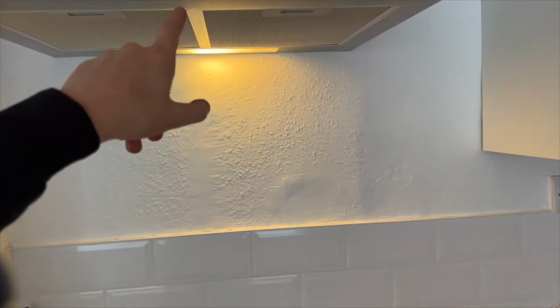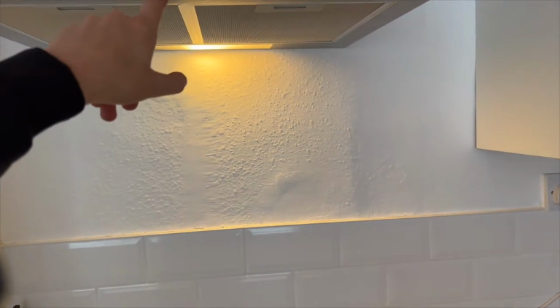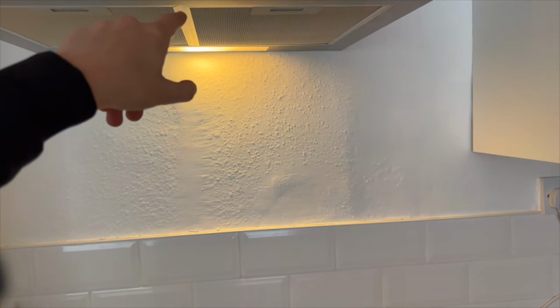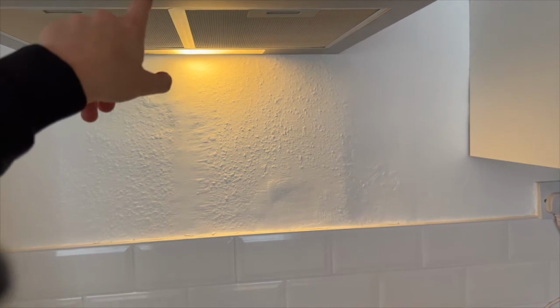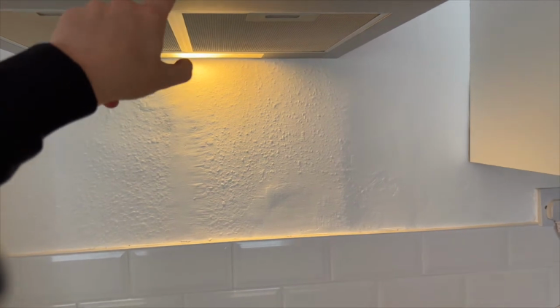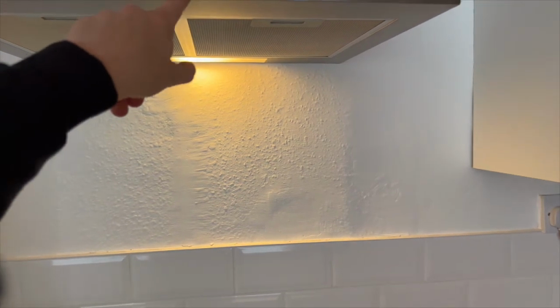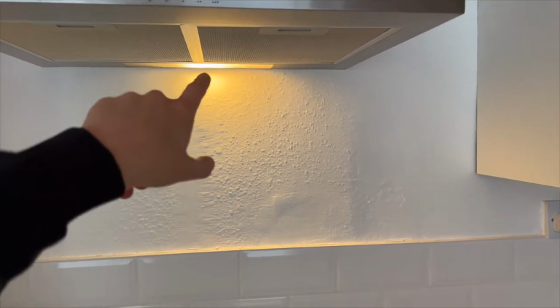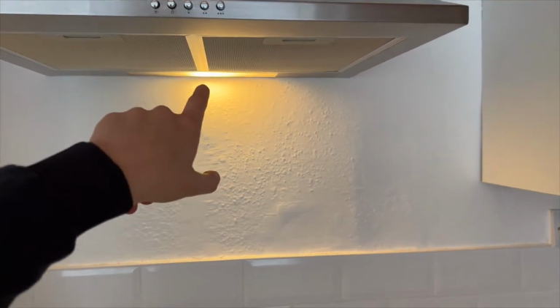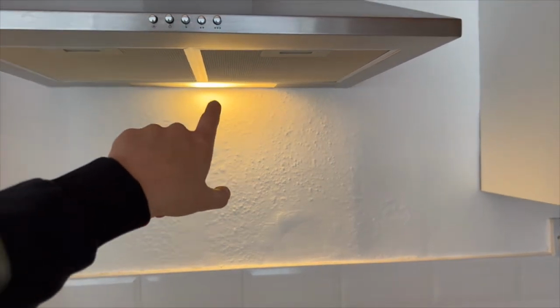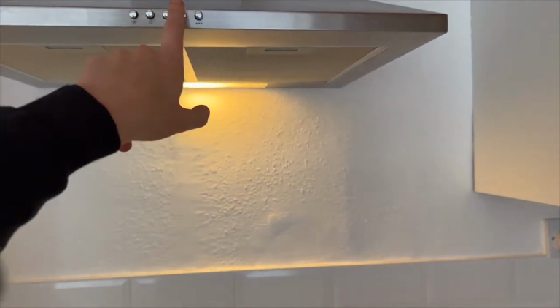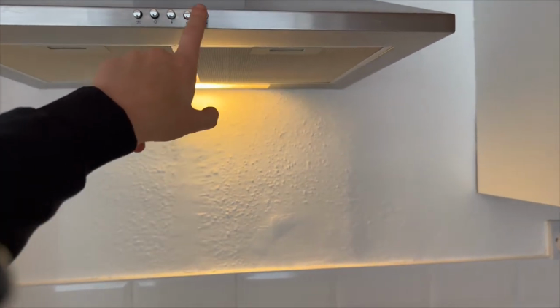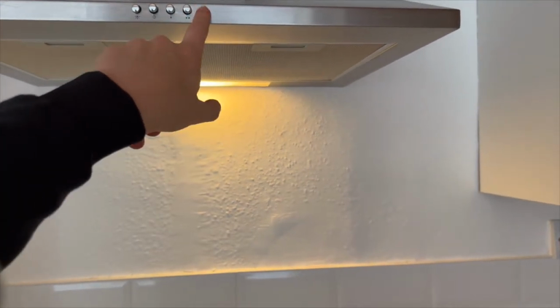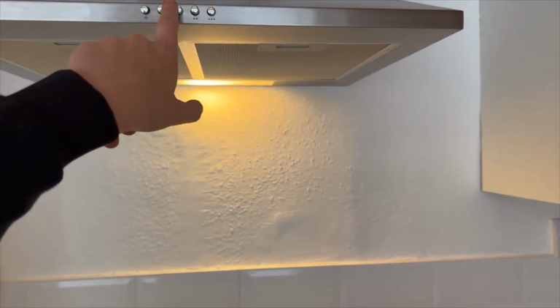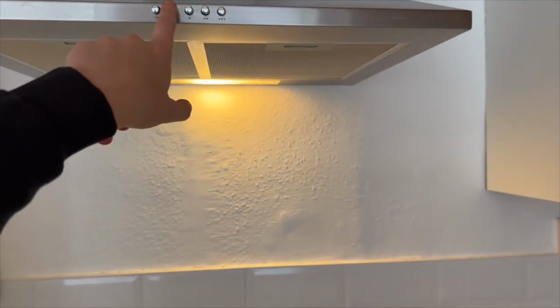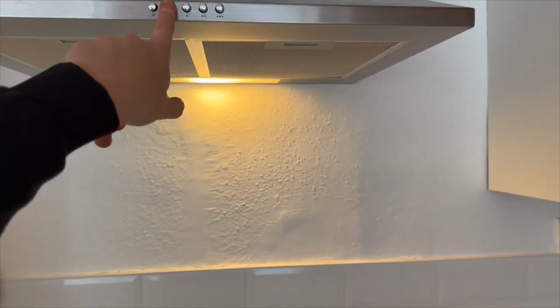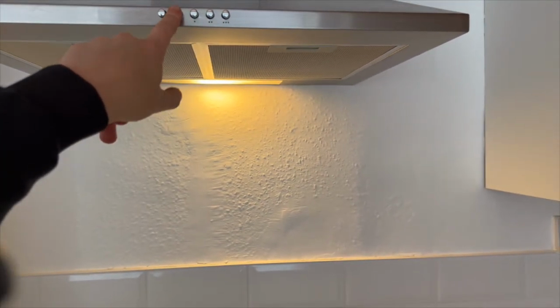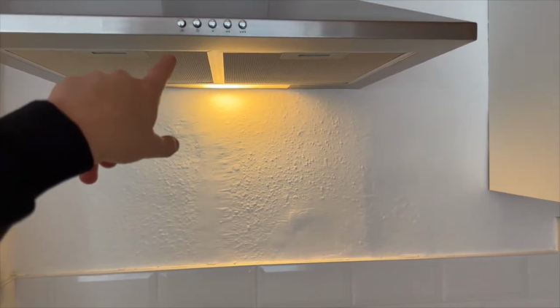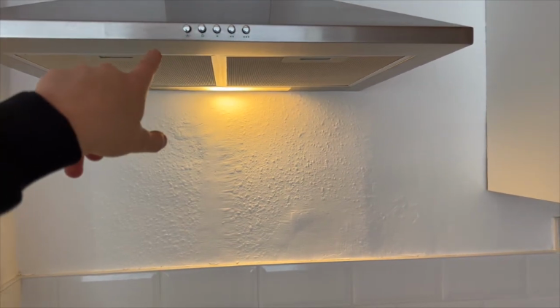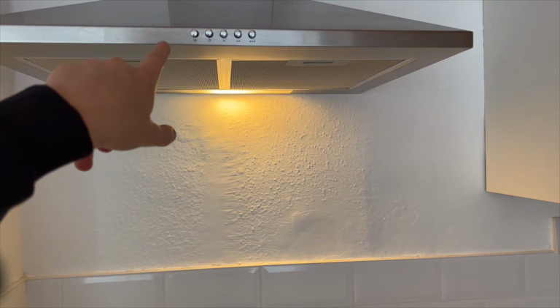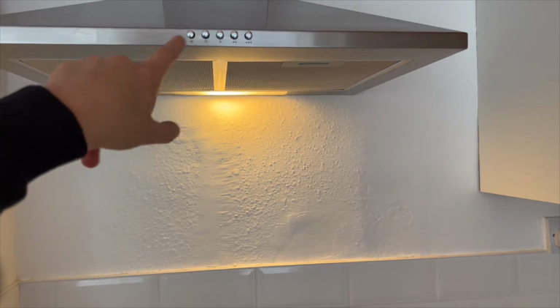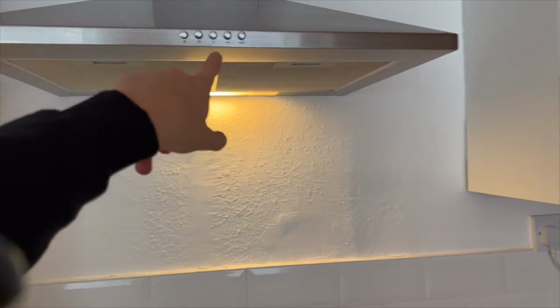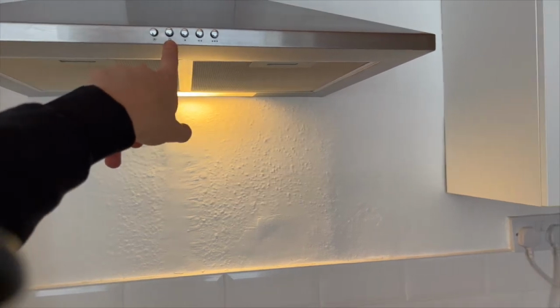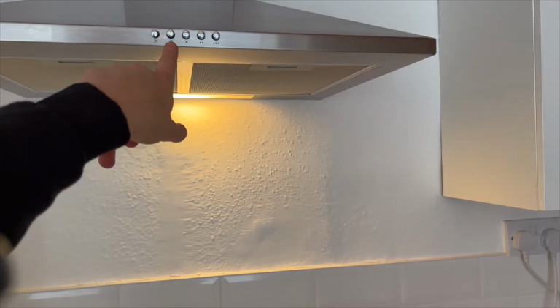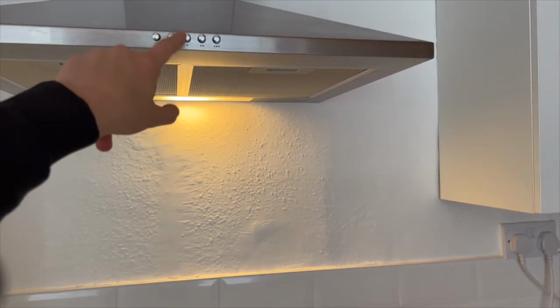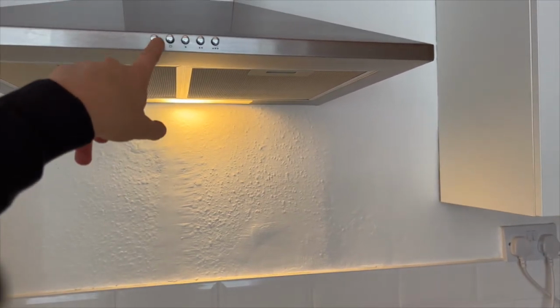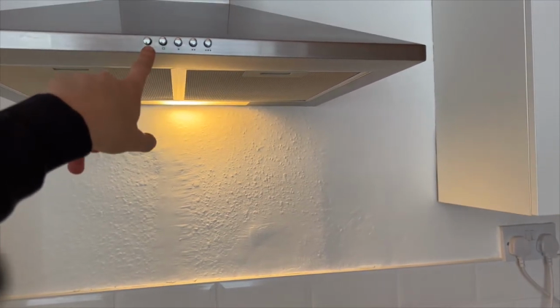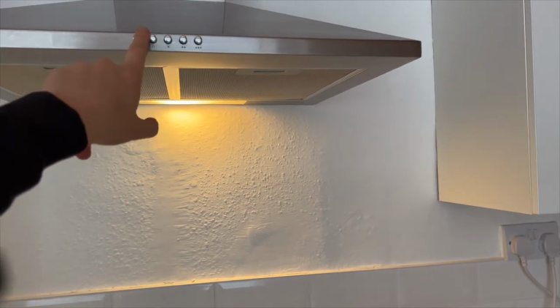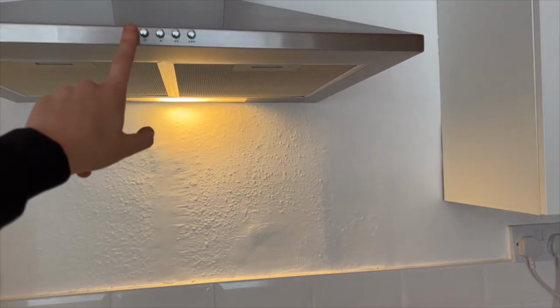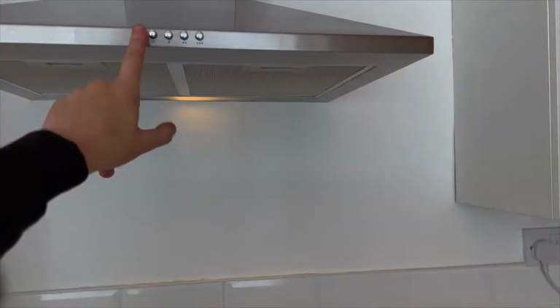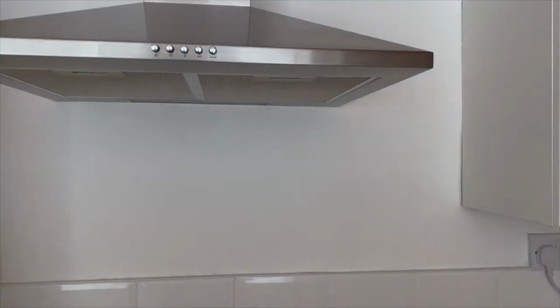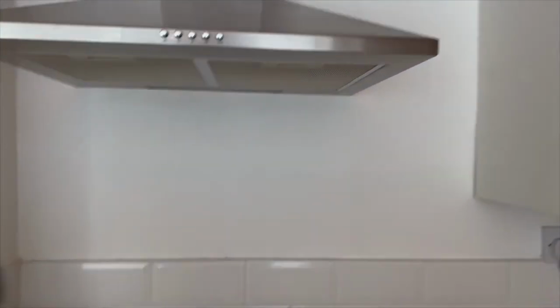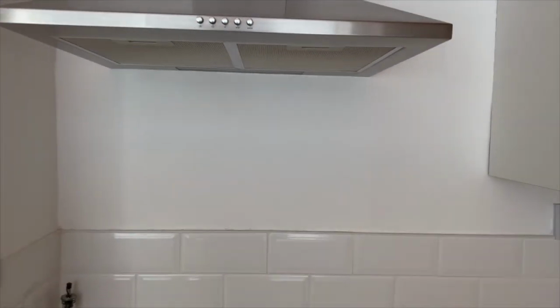Then just switch it off with that one there, and switch the light off by pressing that one again.